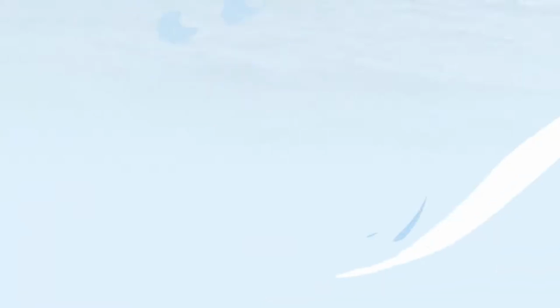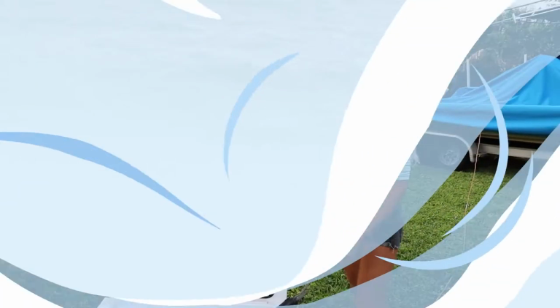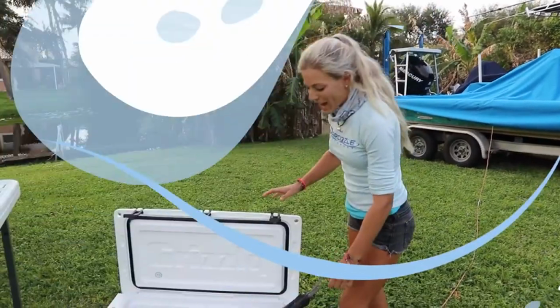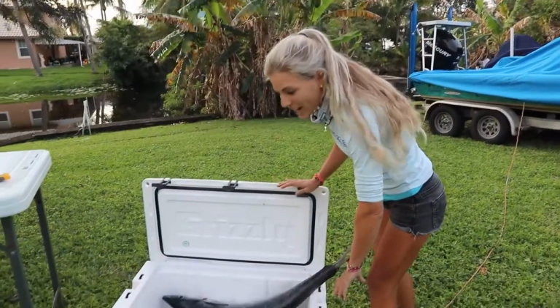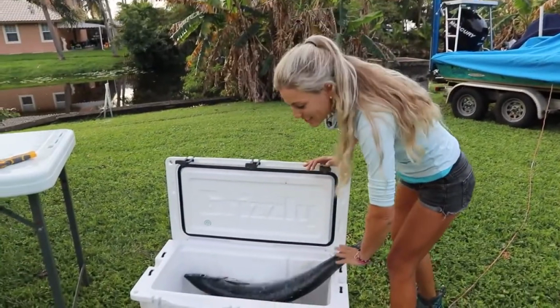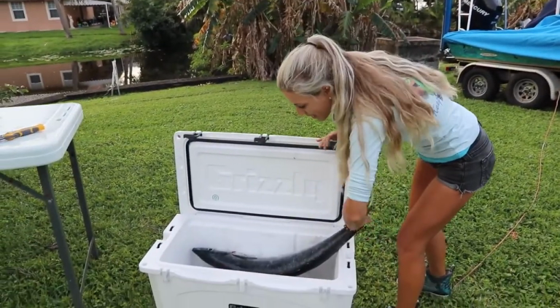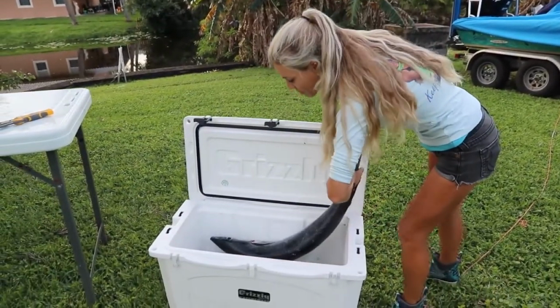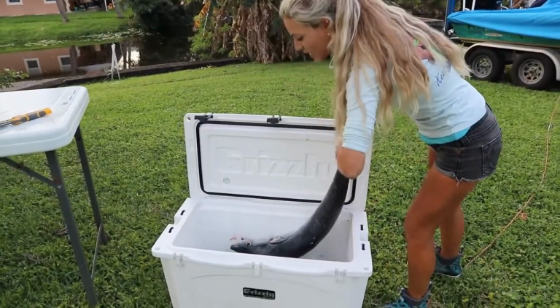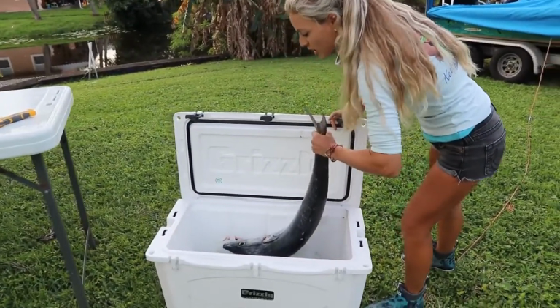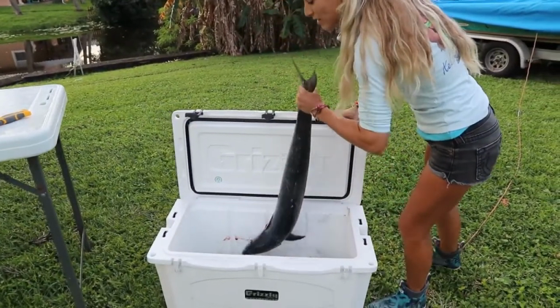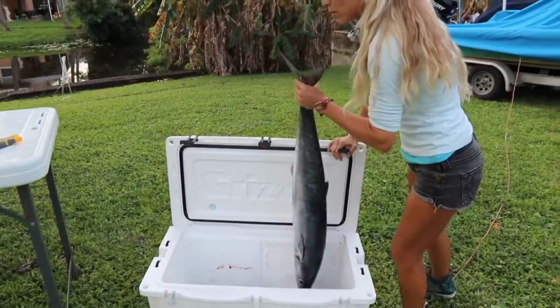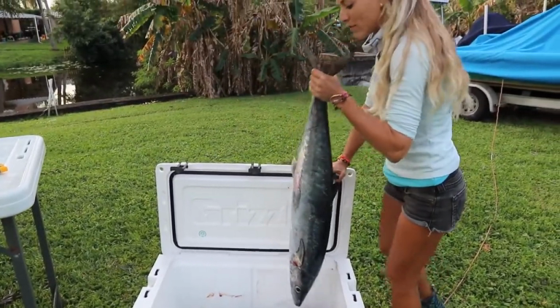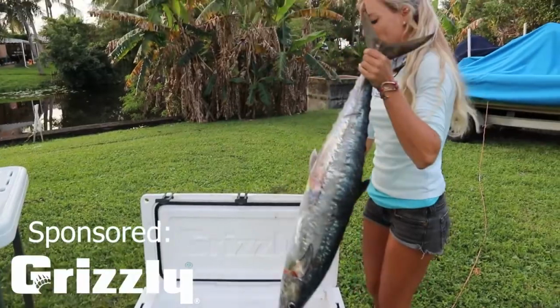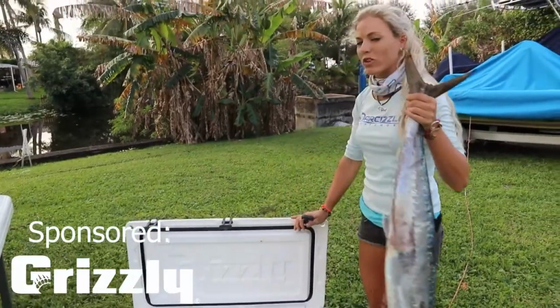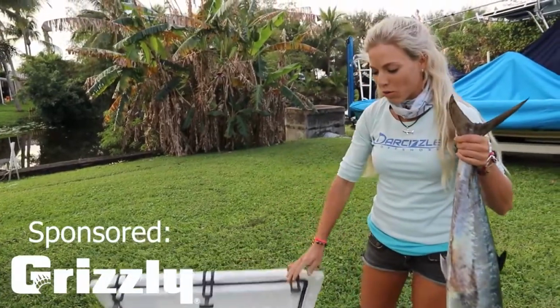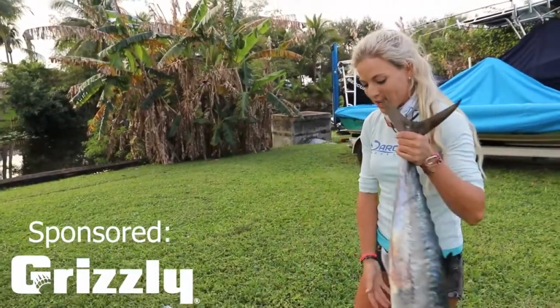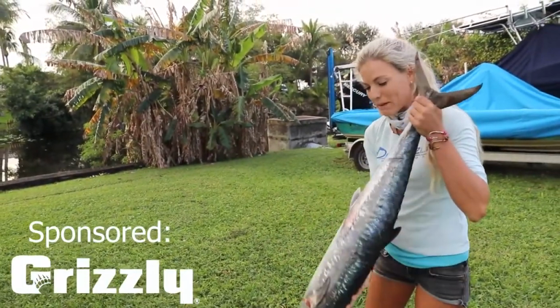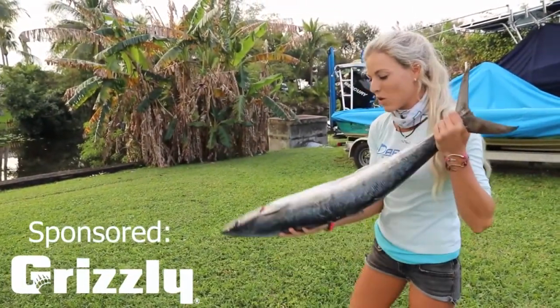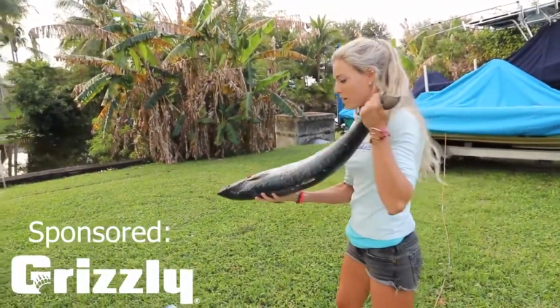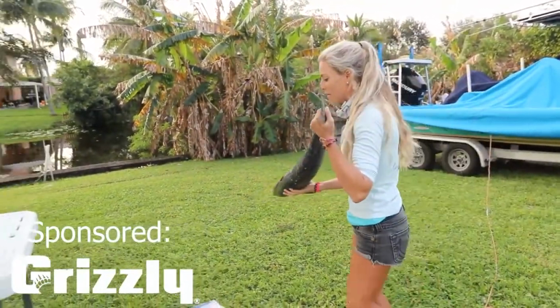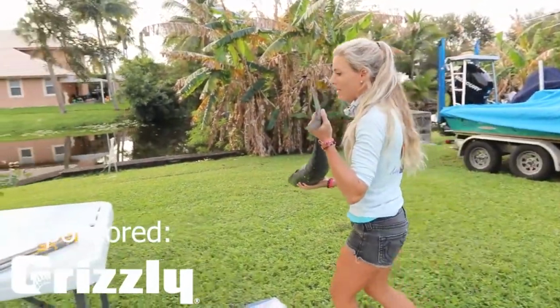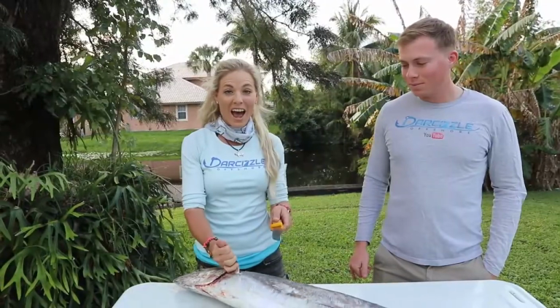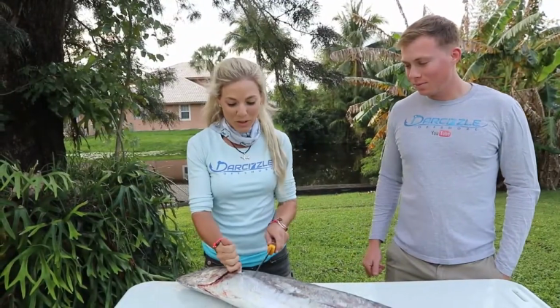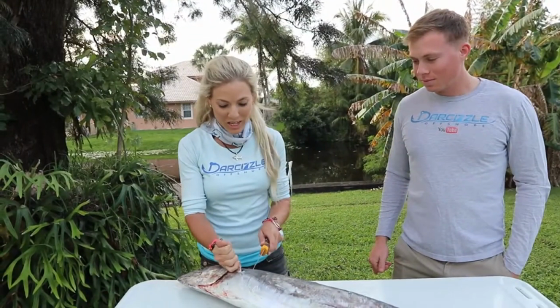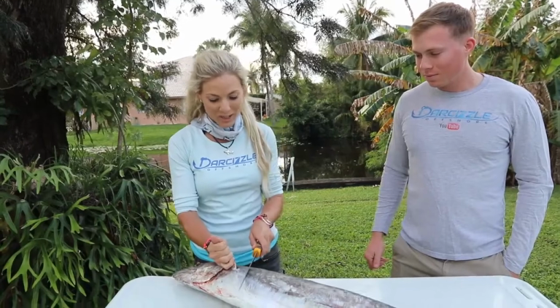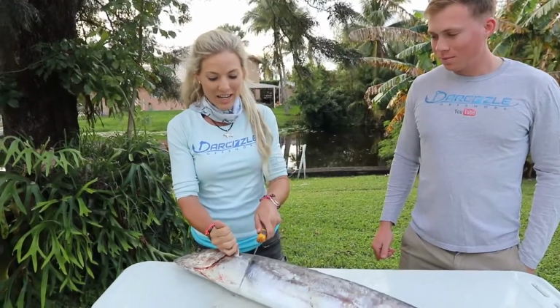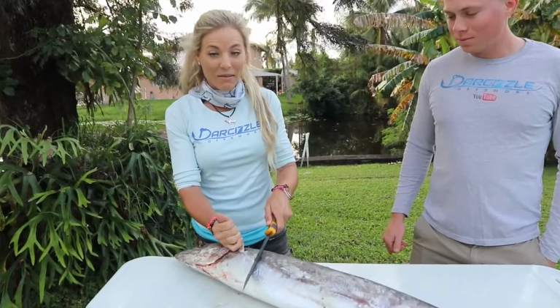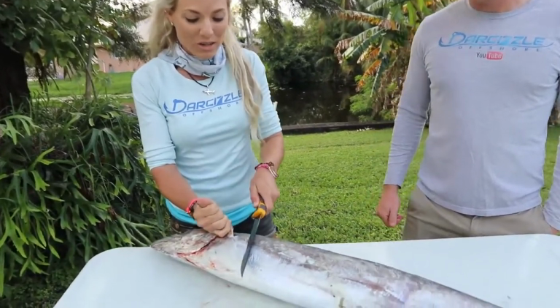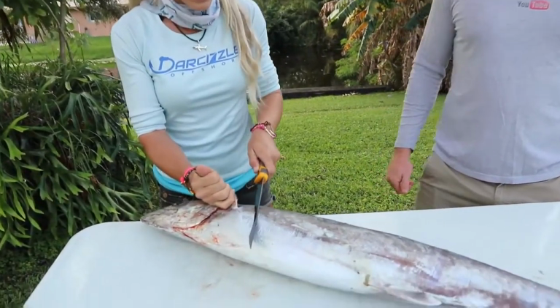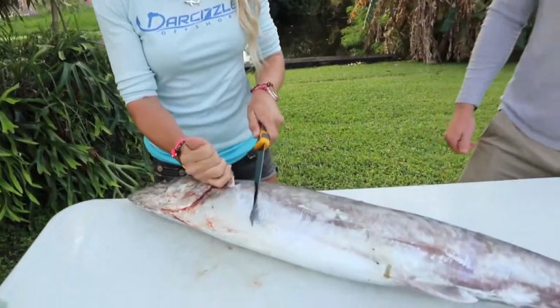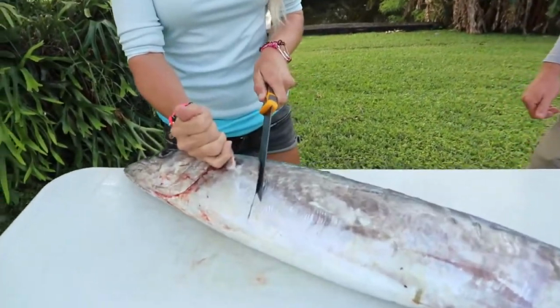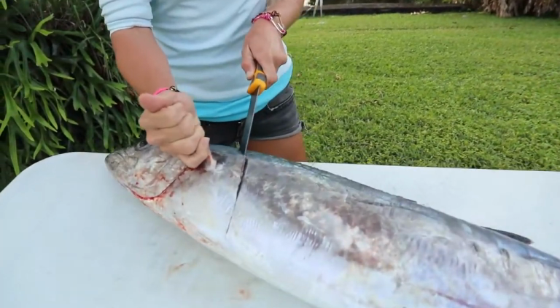We are back at the house, guys. It is the same day. I just wanted to get the fish chilled down, so I put him in my 75-quart Grizzly cooler to get him nice and cold so I can fillet him up. We're going to have some delicious kingfish tonight, and I'm just going to use my 9-inch fillet knife today.